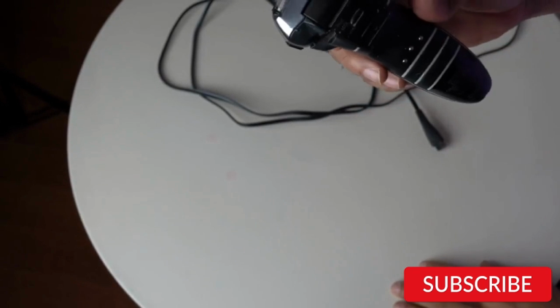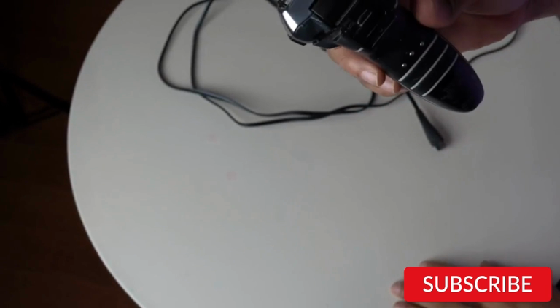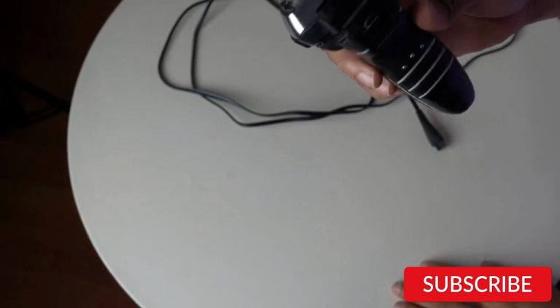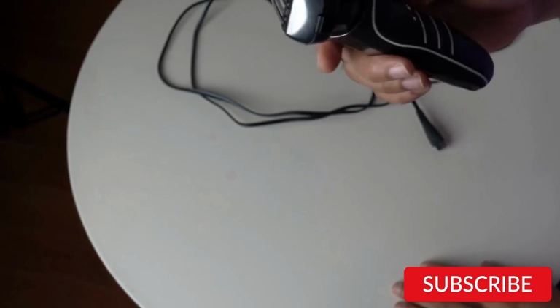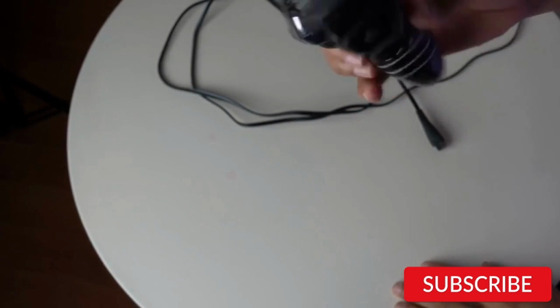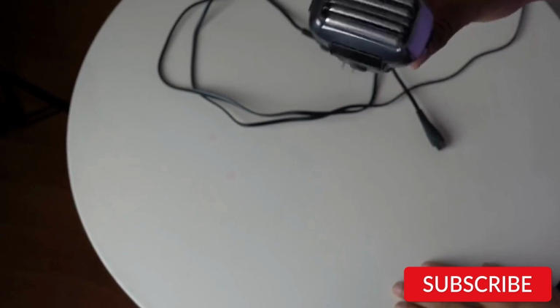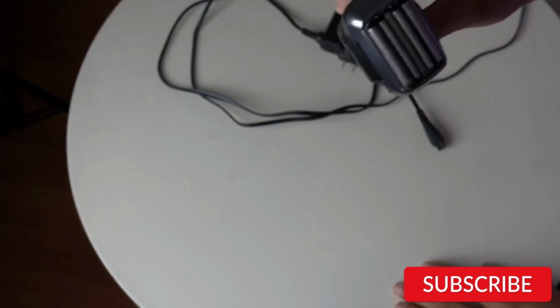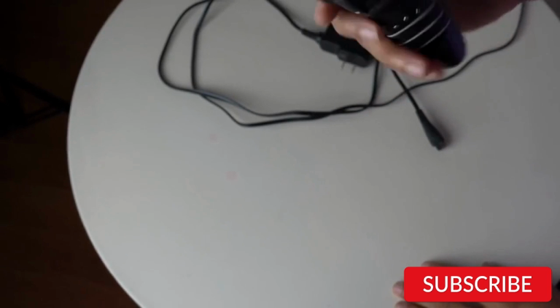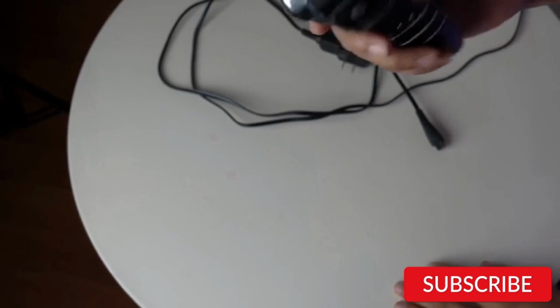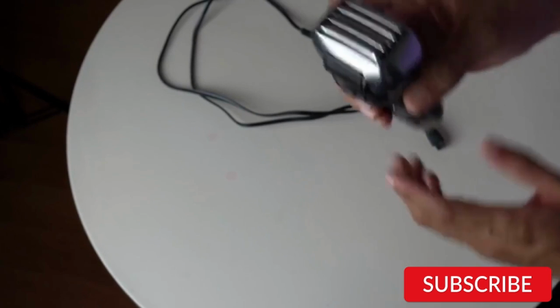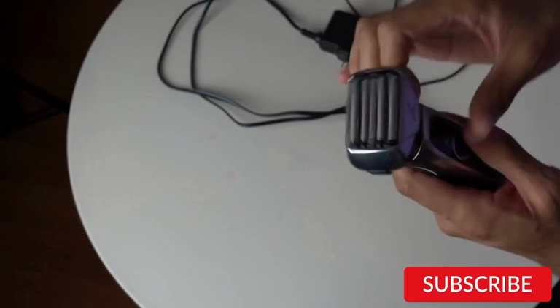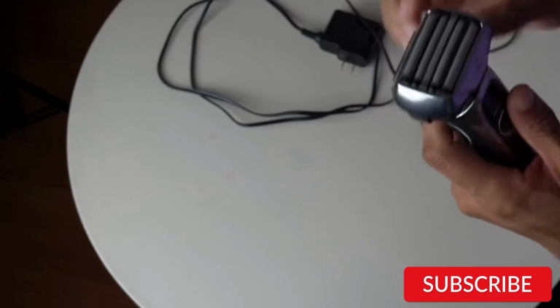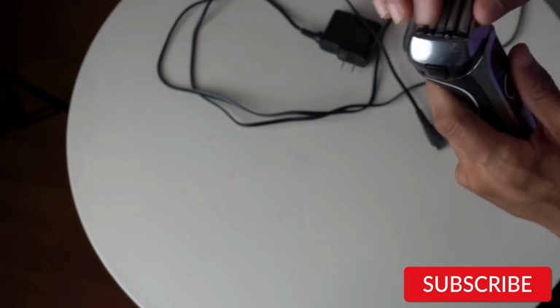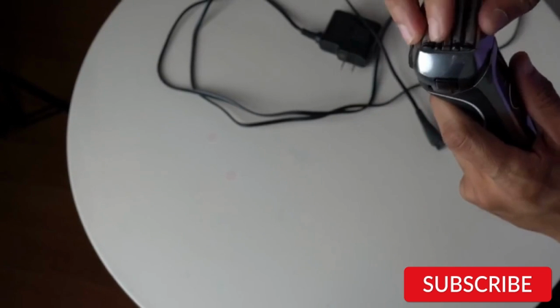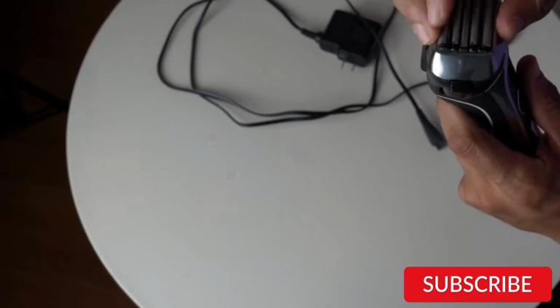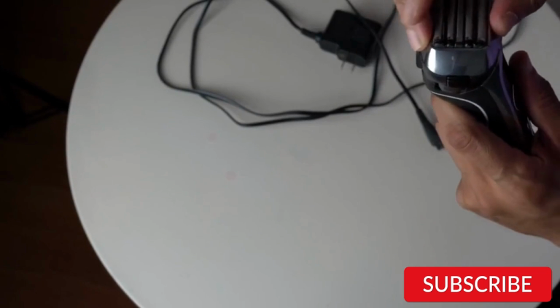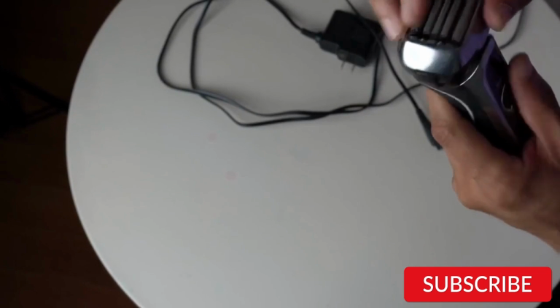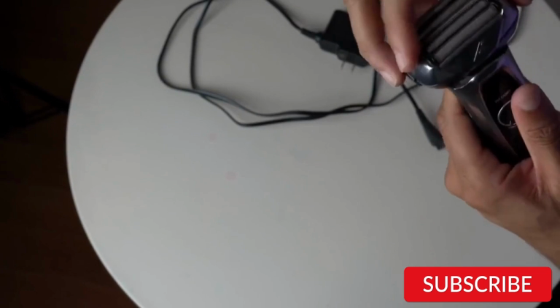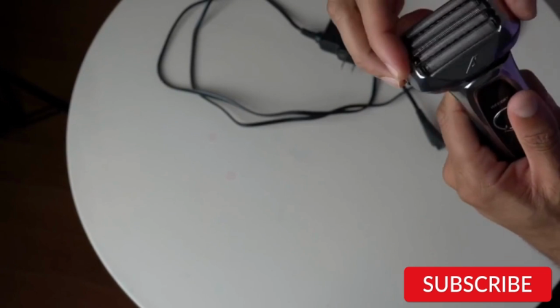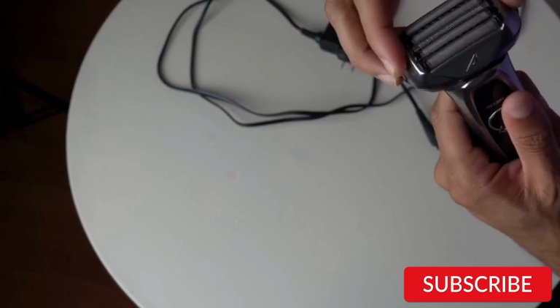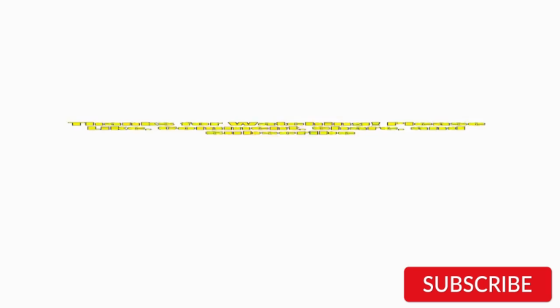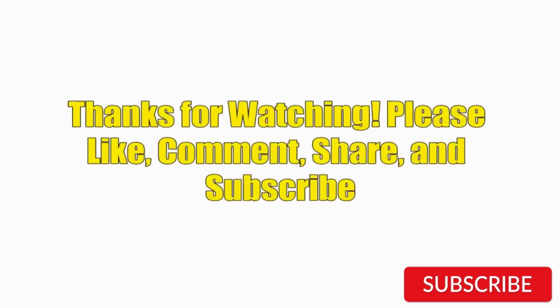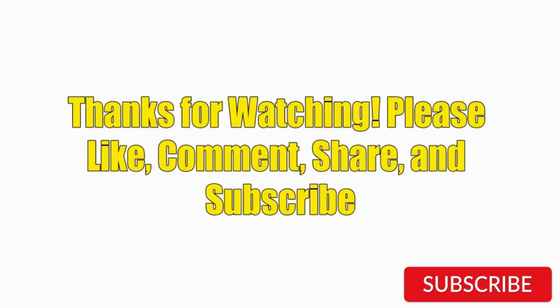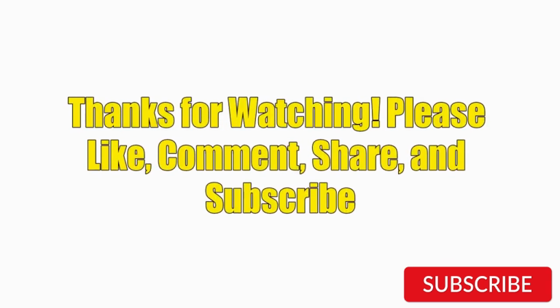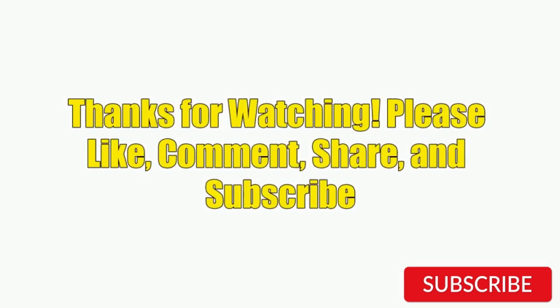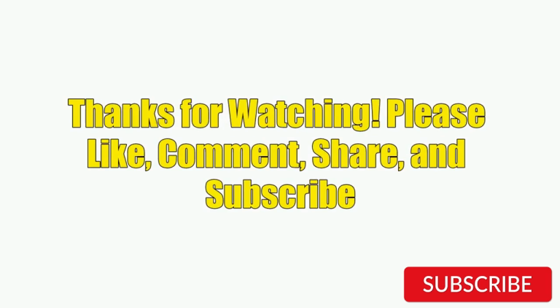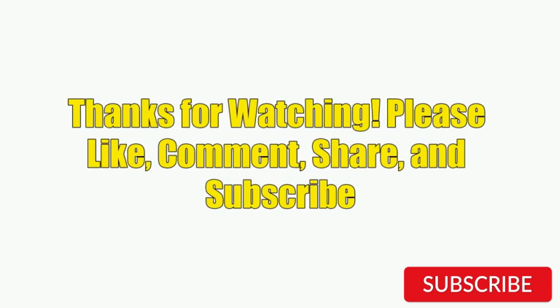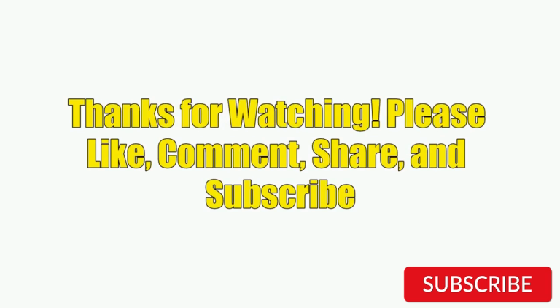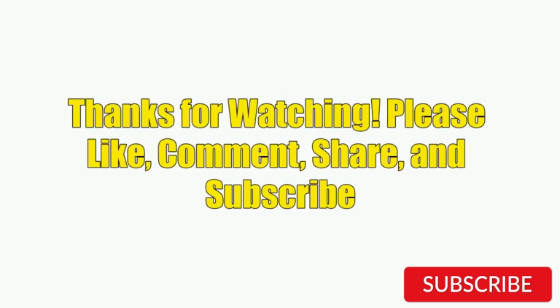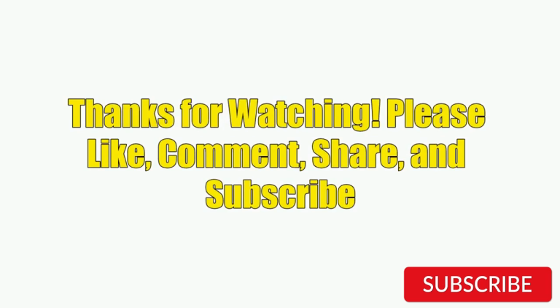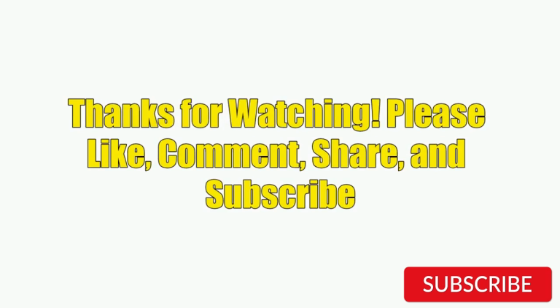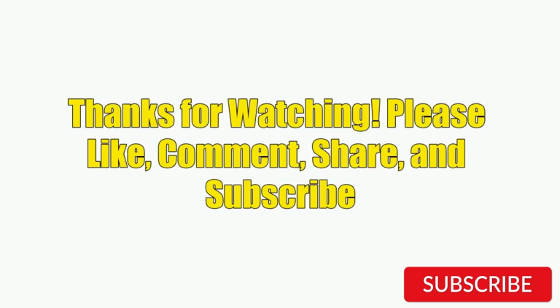Hope you guys enjoy the video, and now you can easily select the best electric shaver for men from our list. Thanks for watching — please like, comment, share, and subscribe to our channel.